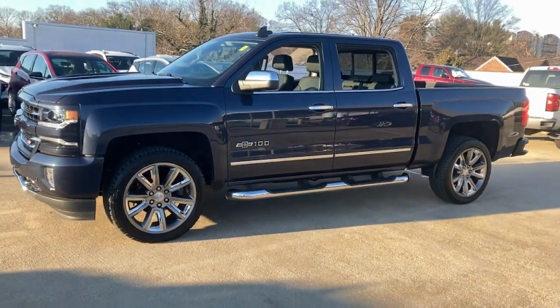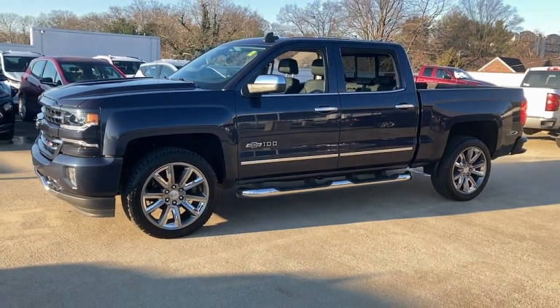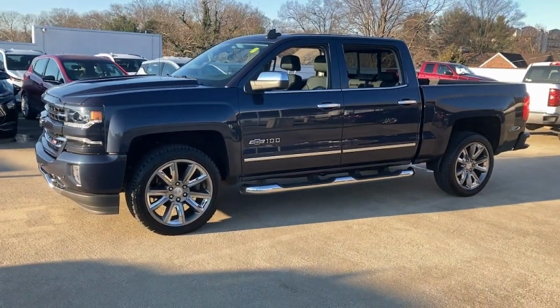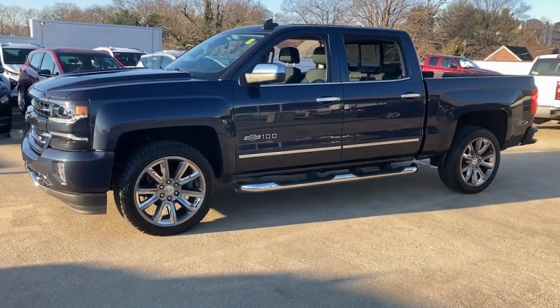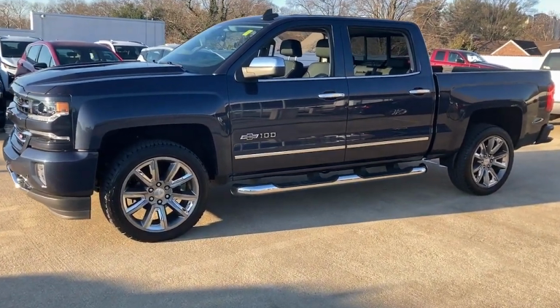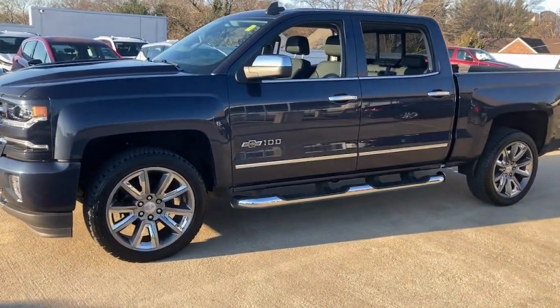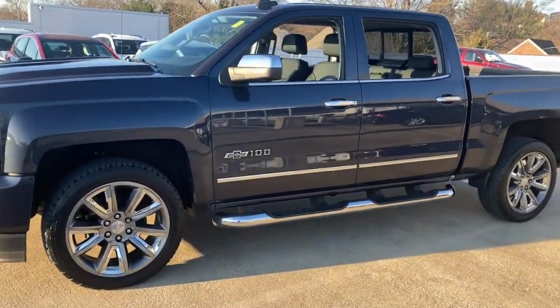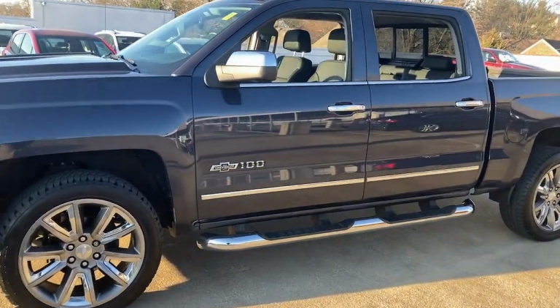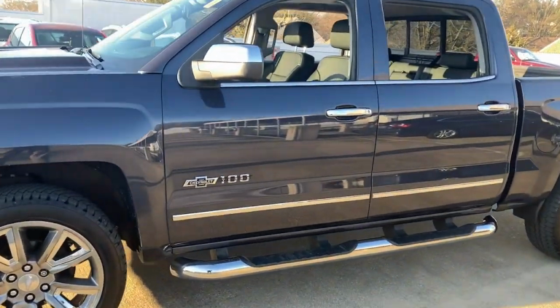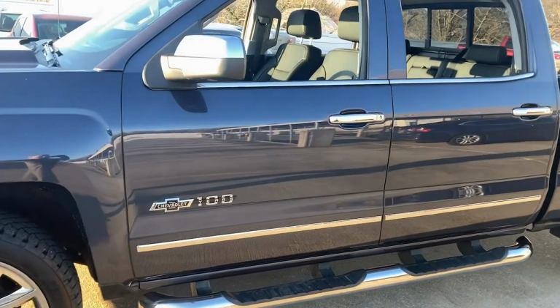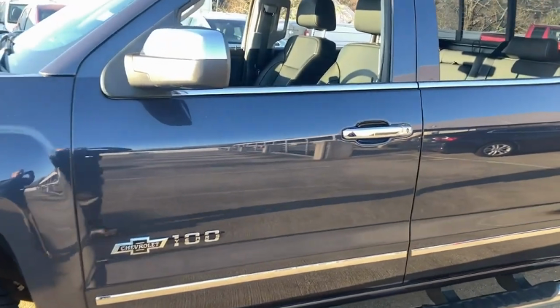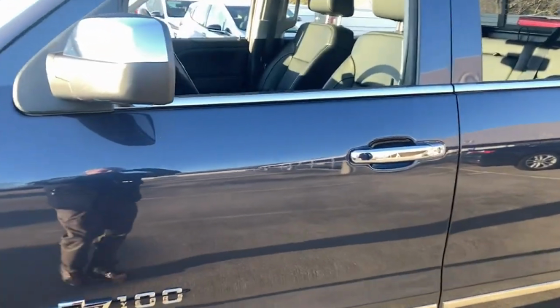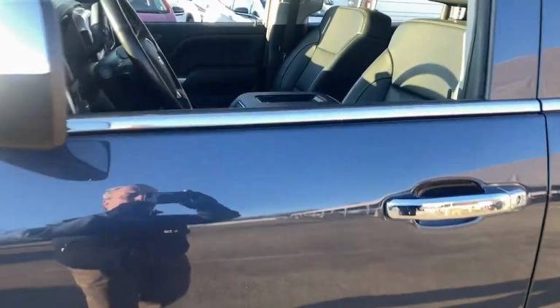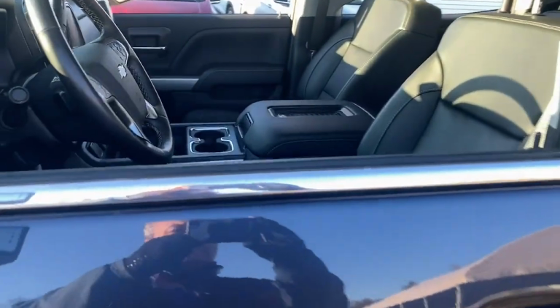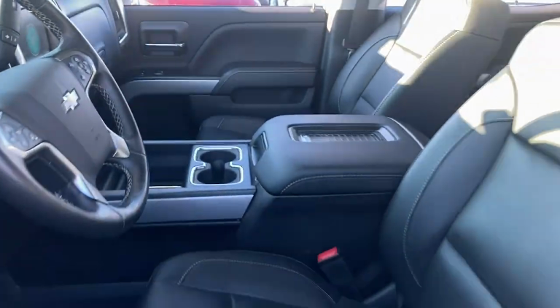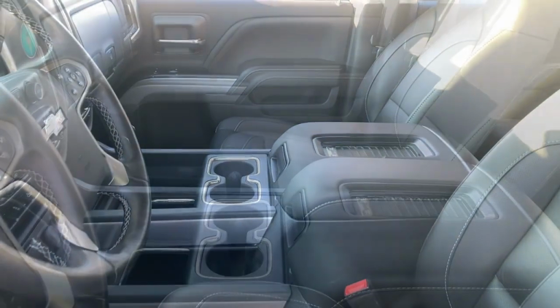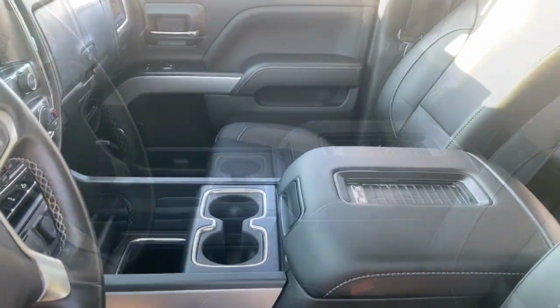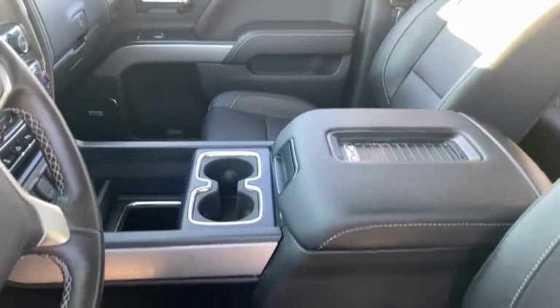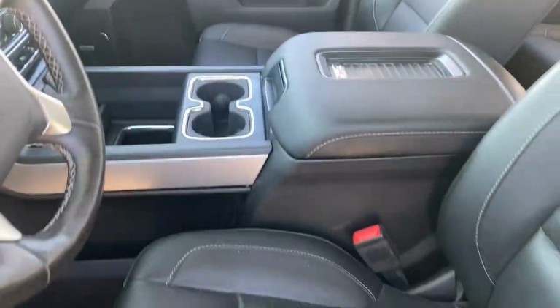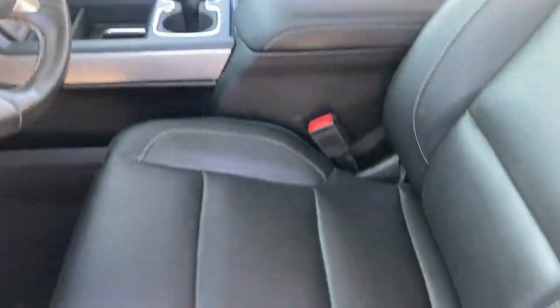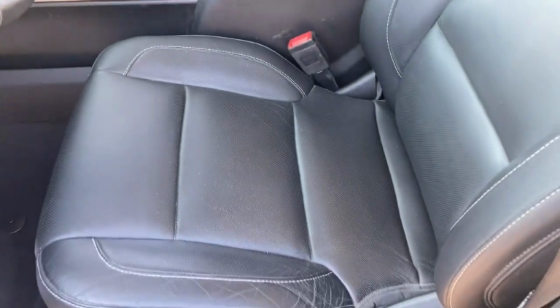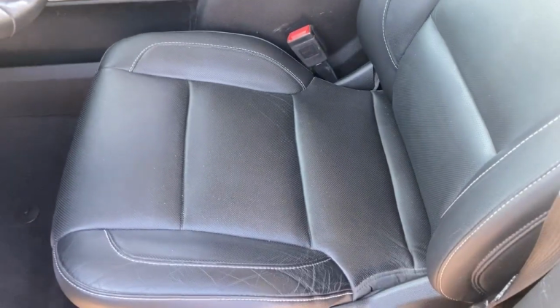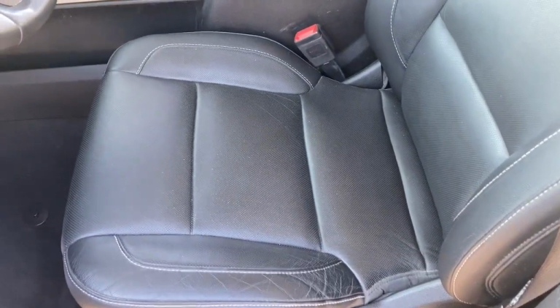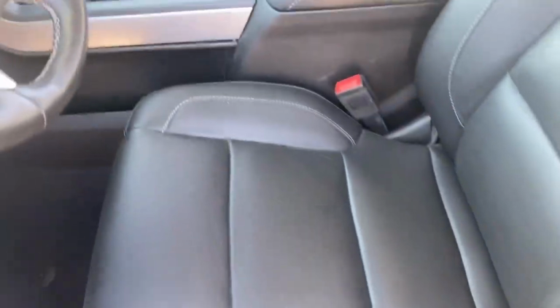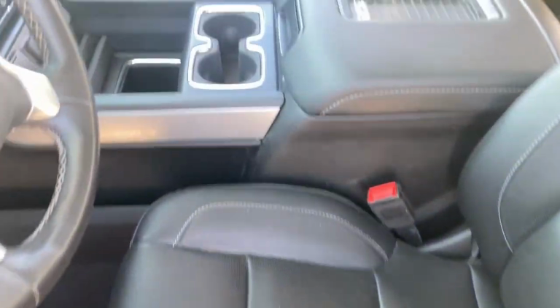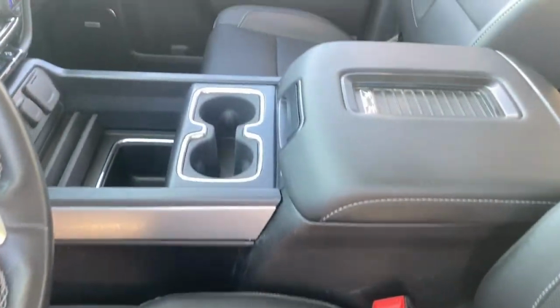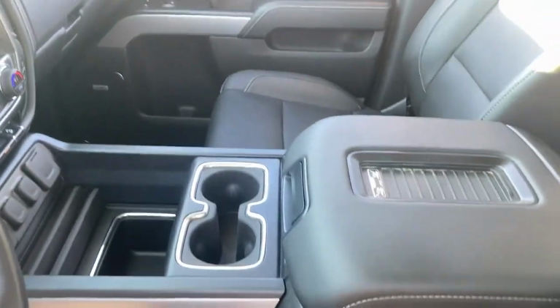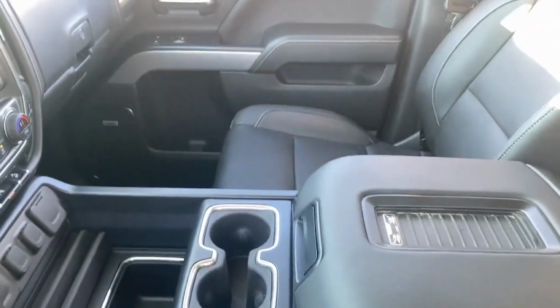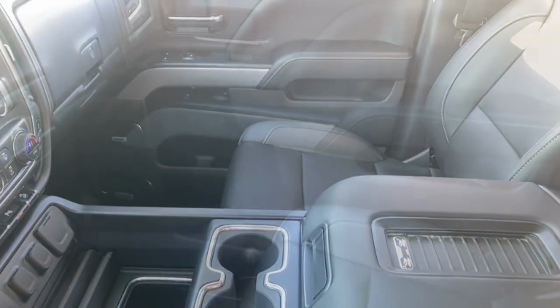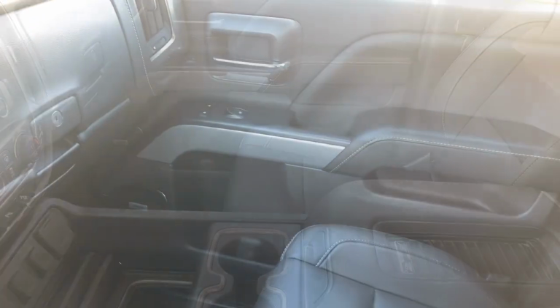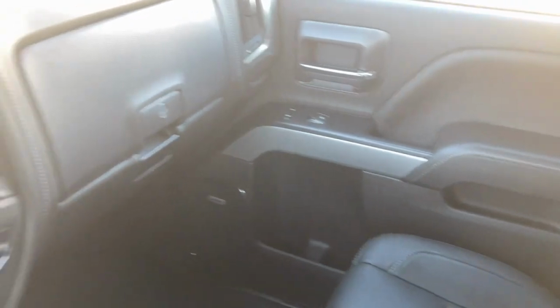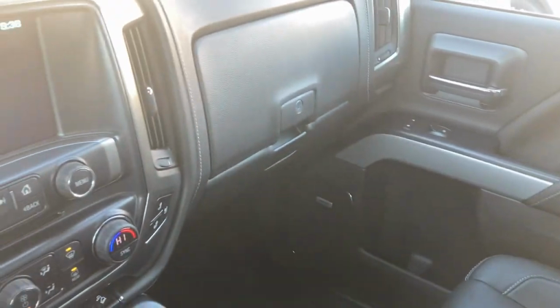These are just some of the great options this vehicle comes with: keyless entry, backup camera, heated mirrors, fog lamps, power passenger seat, bed liner, satellite radio, remote engine start, four-wheel drive, aluminum wheels.